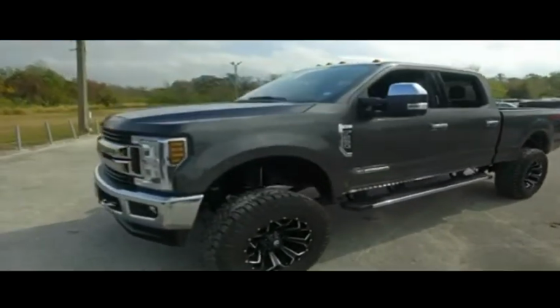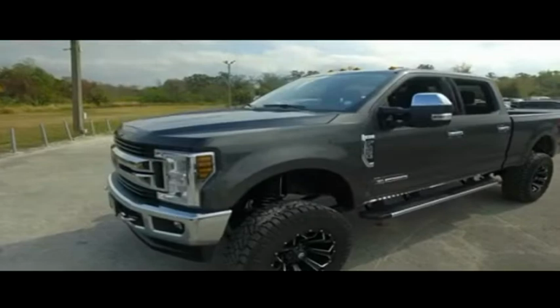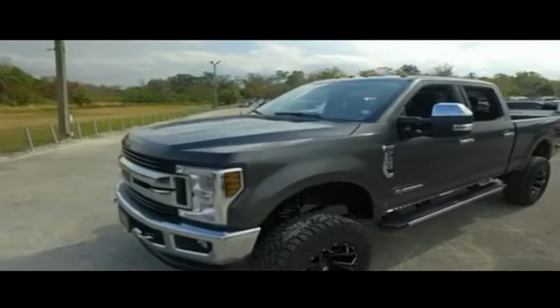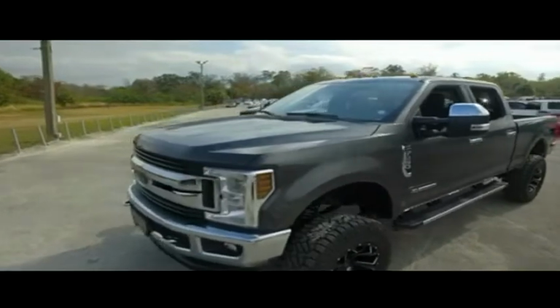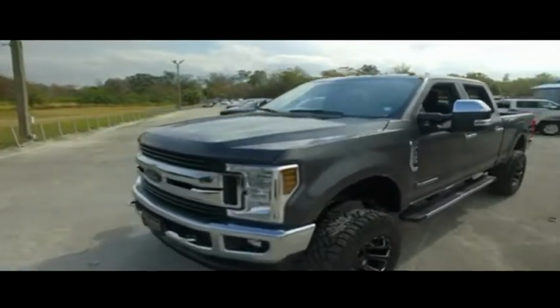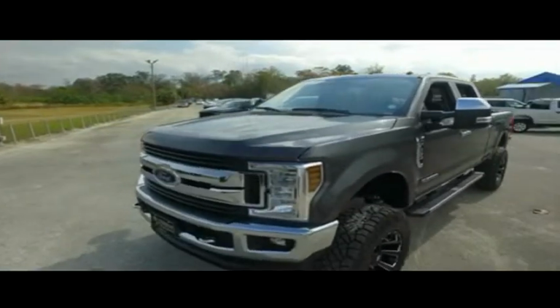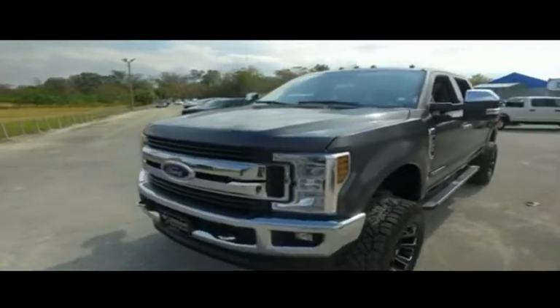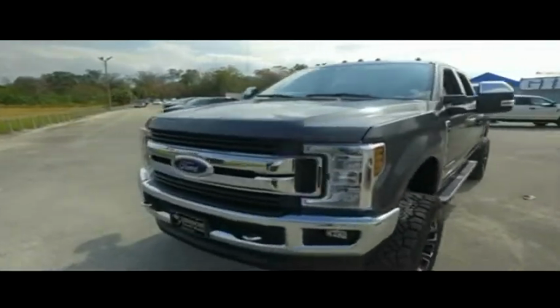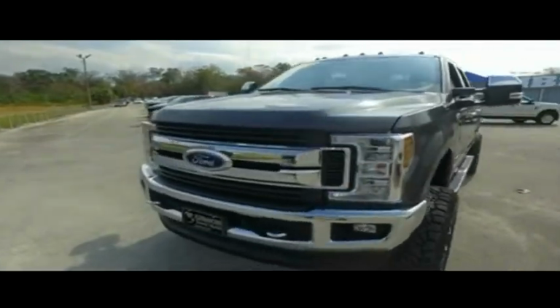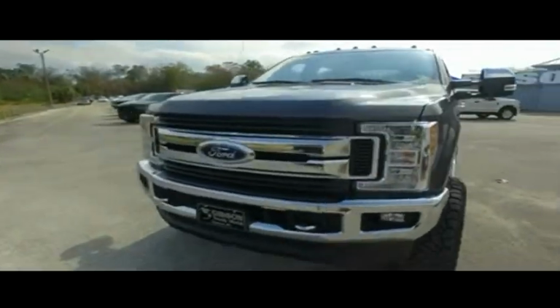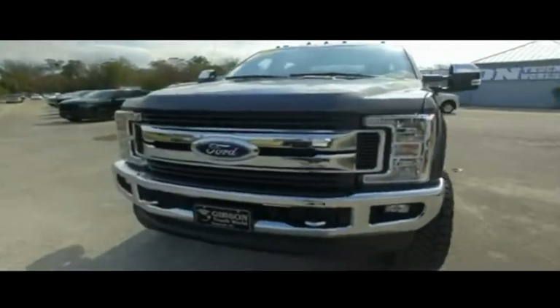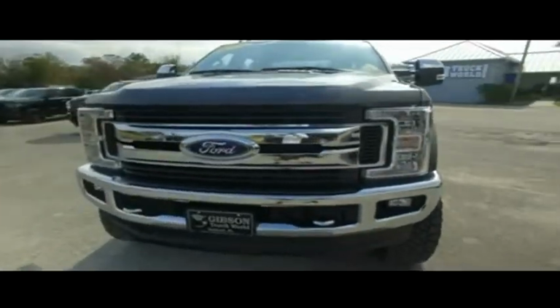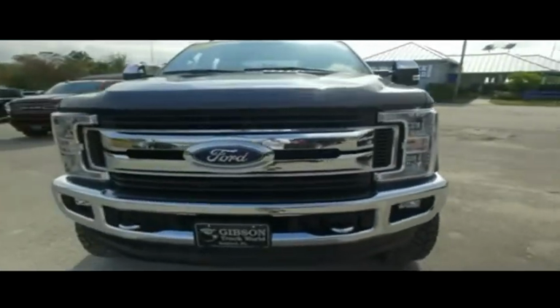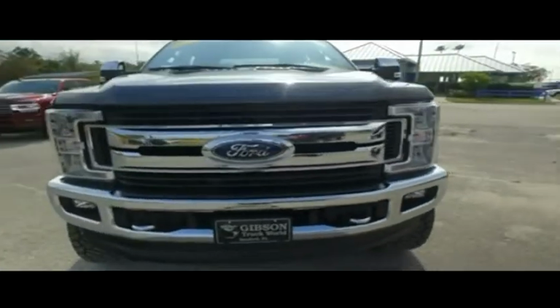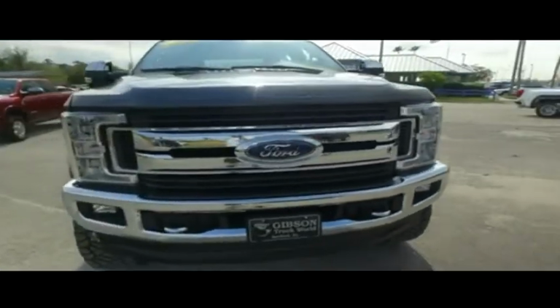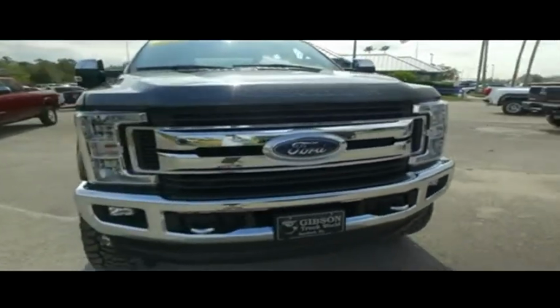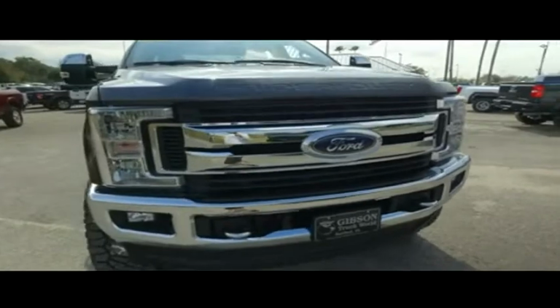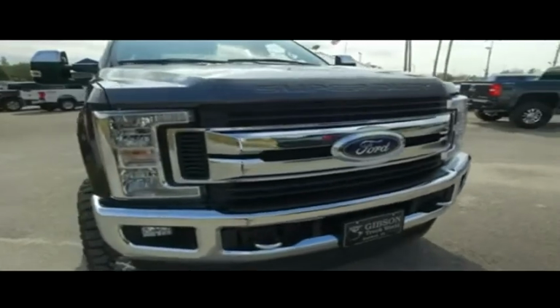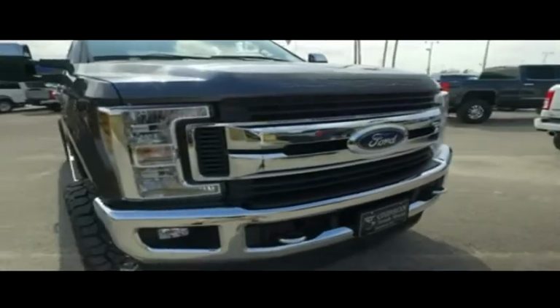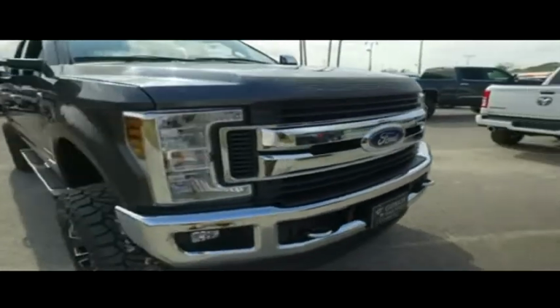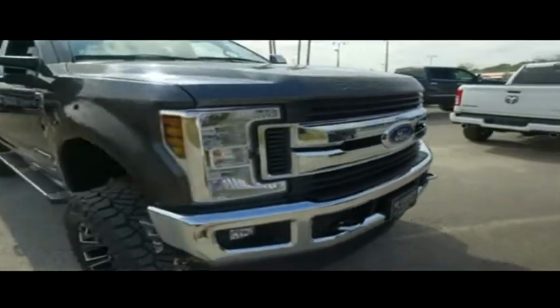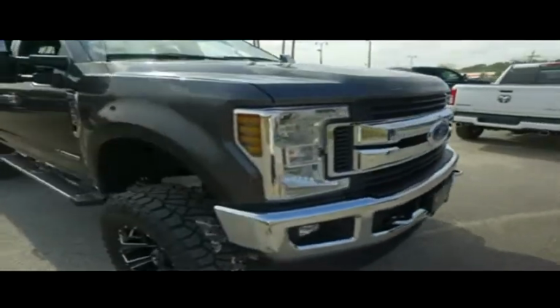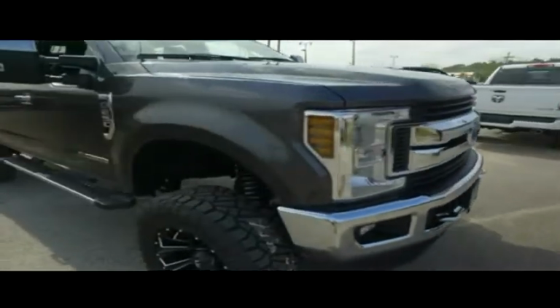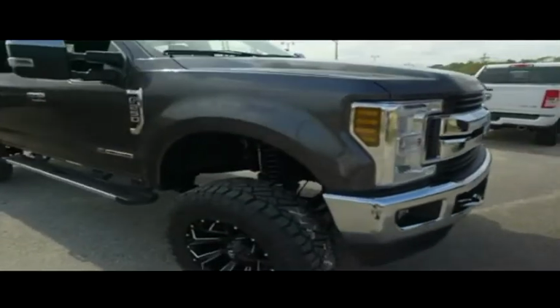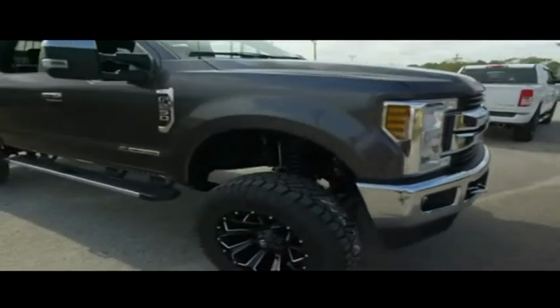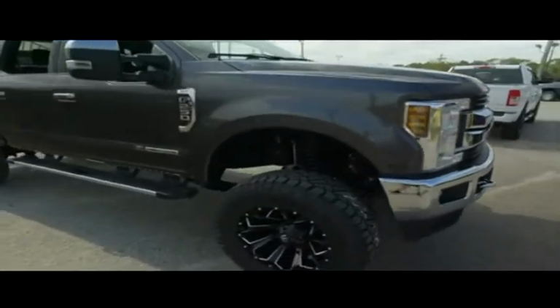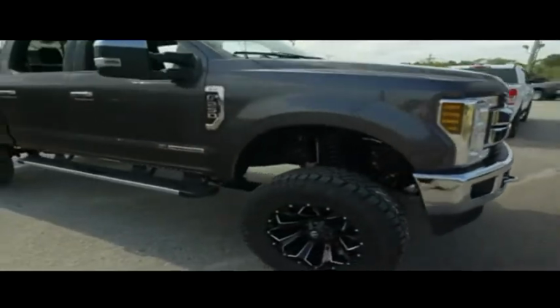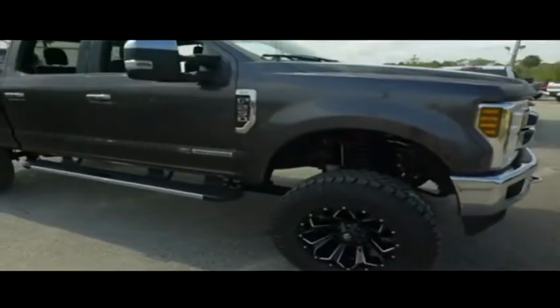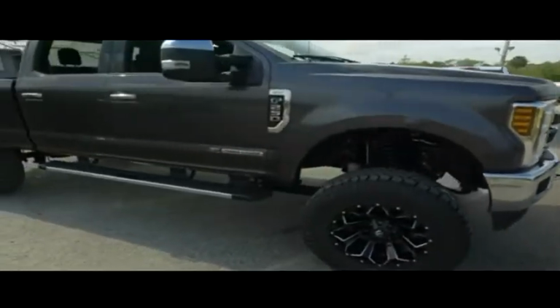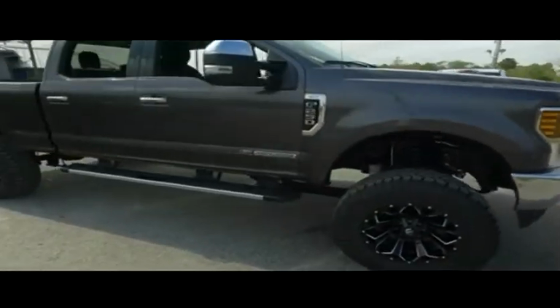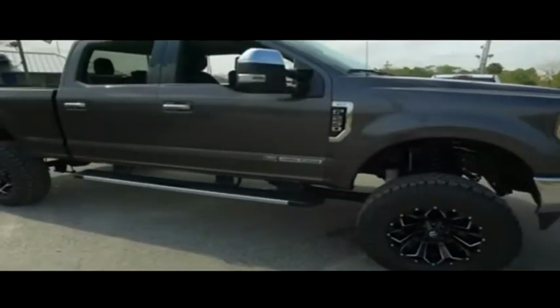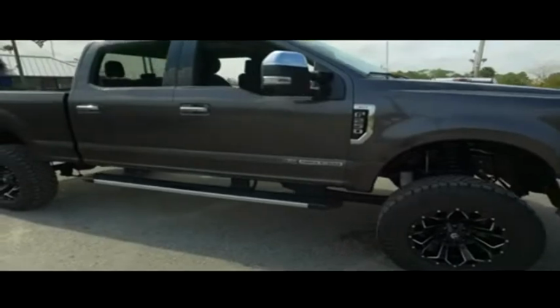With that power stroke turbo pumping, thumping muscle, power scooters, adjustable foot pedals, upgraded leather seating, power inverter, fog lamps, and tow hooks.